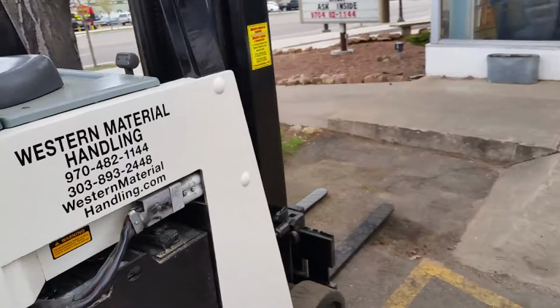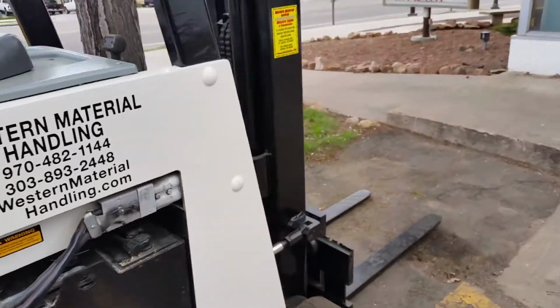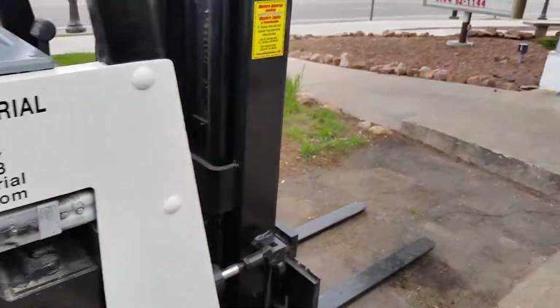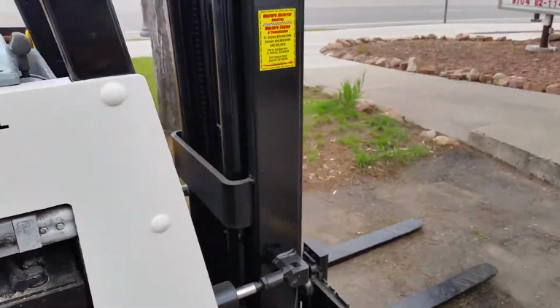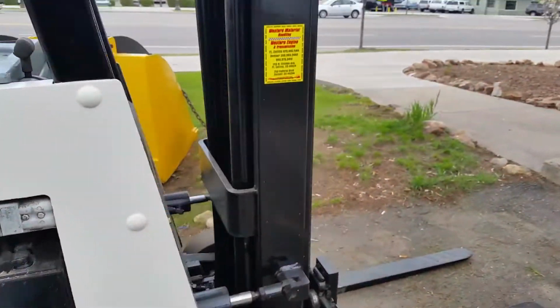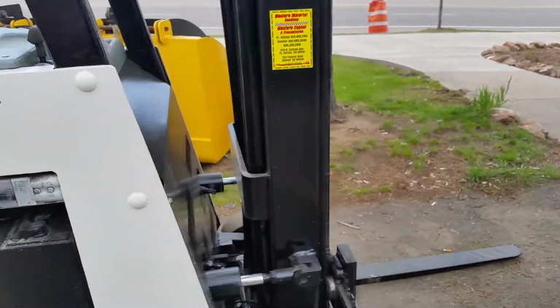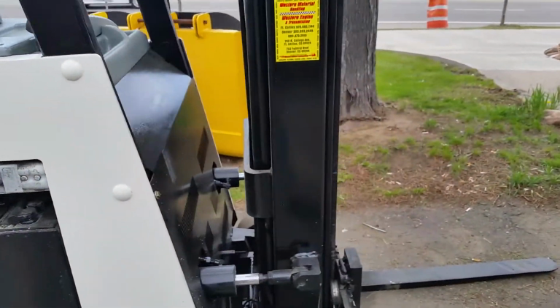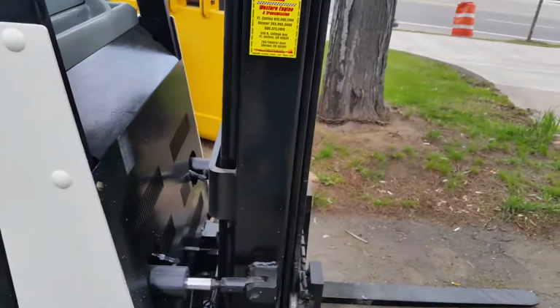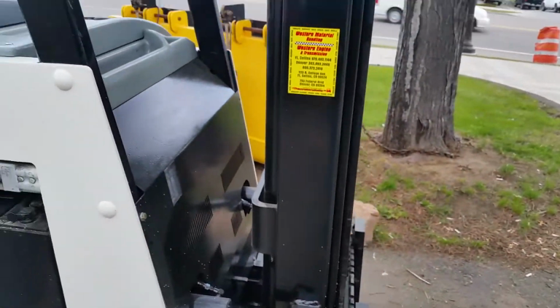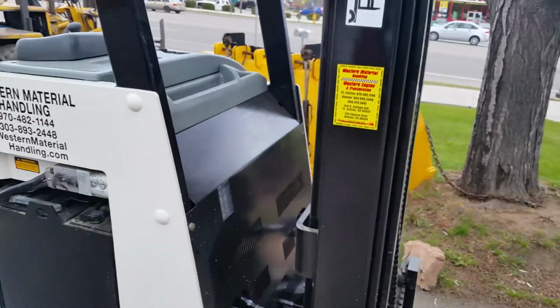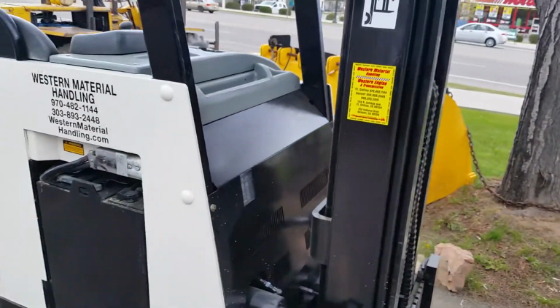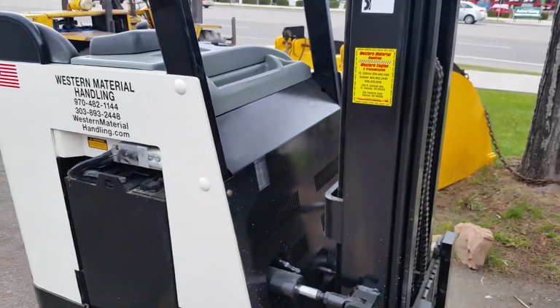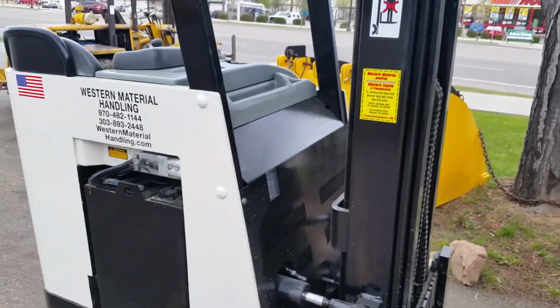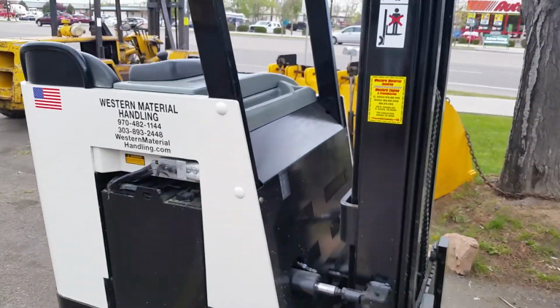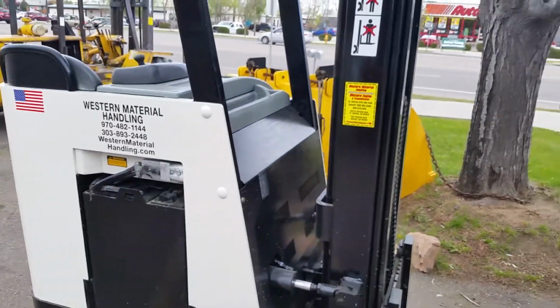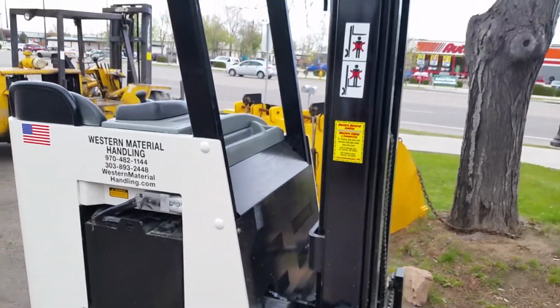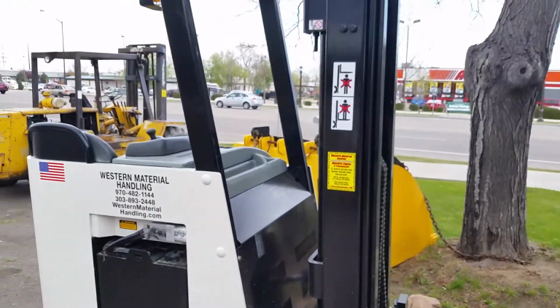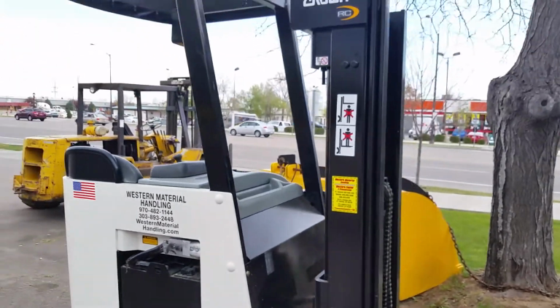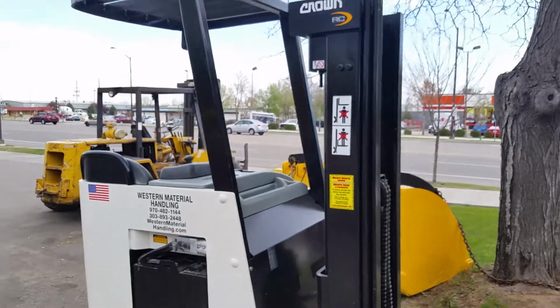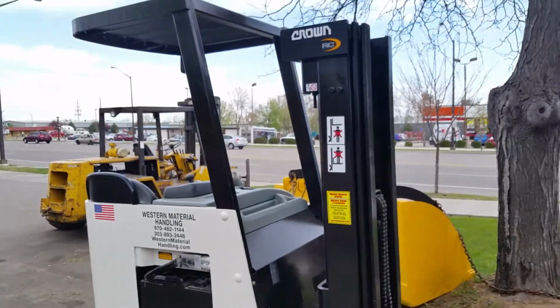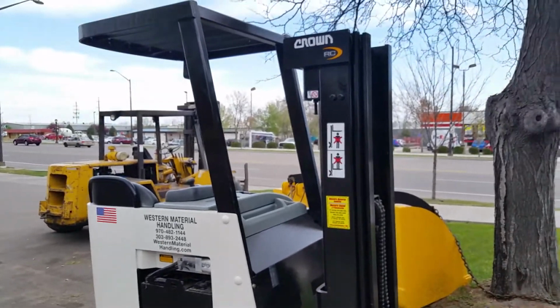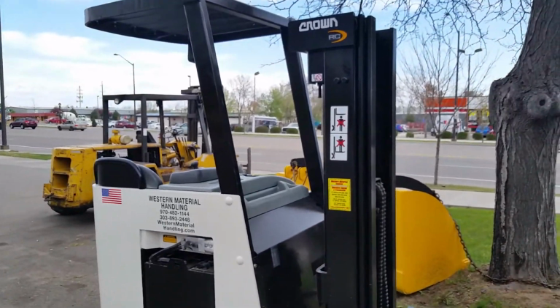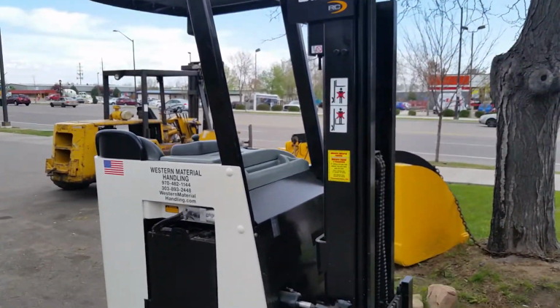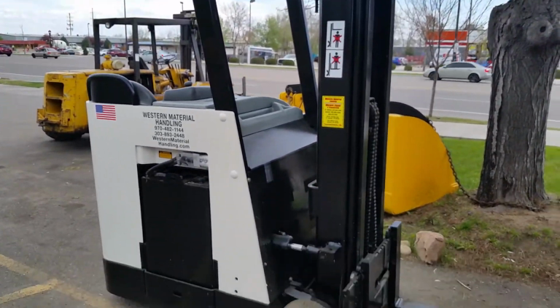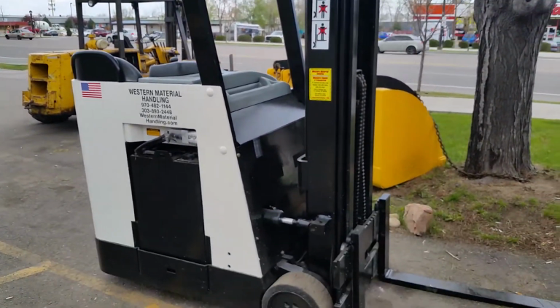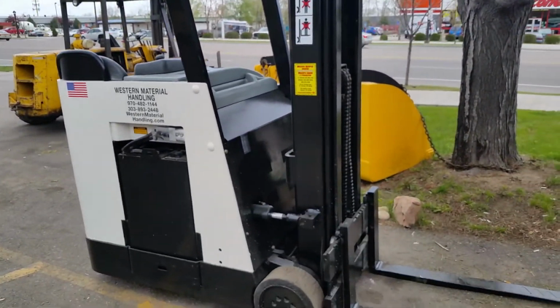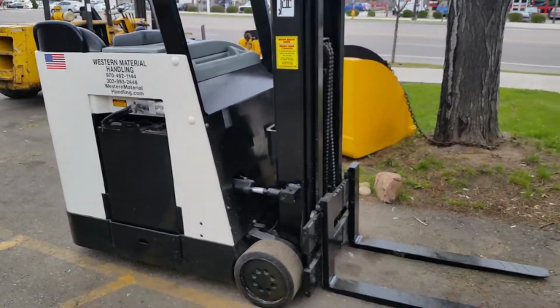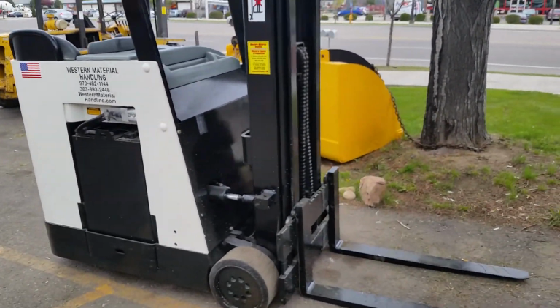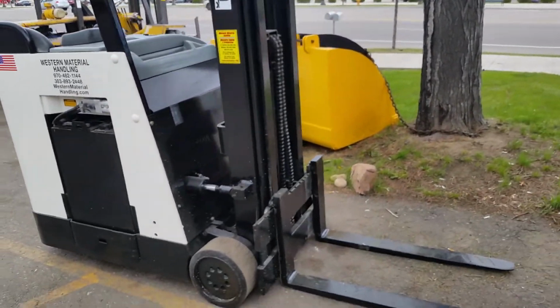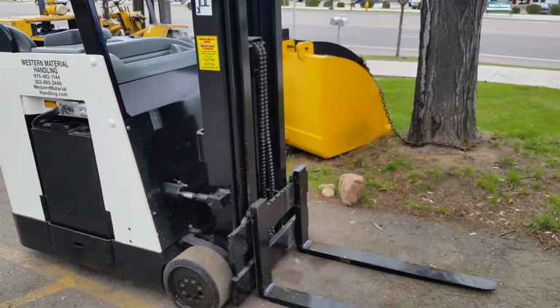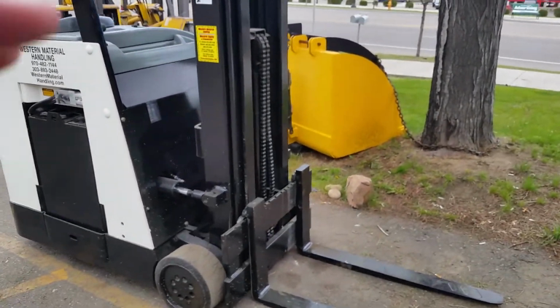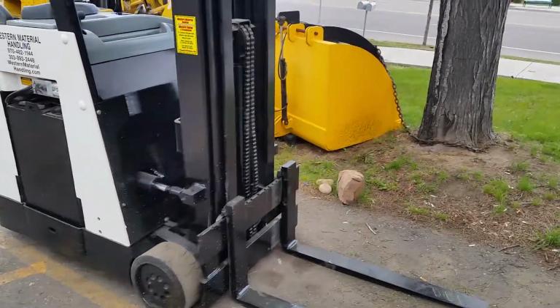The sister unit is just coming out of the shop. This one is actually in a little bit nicer condition than this one, so excellent forklifts.